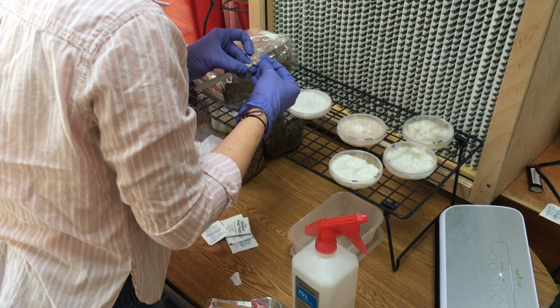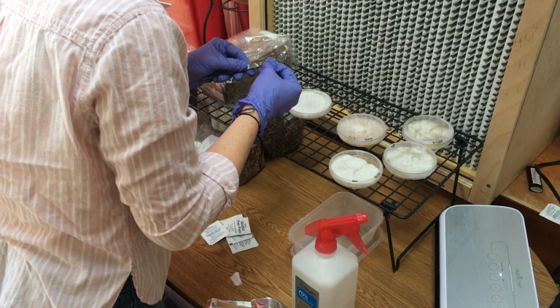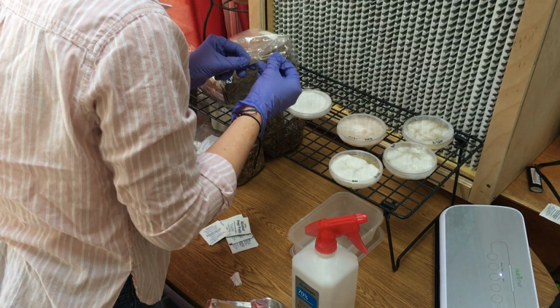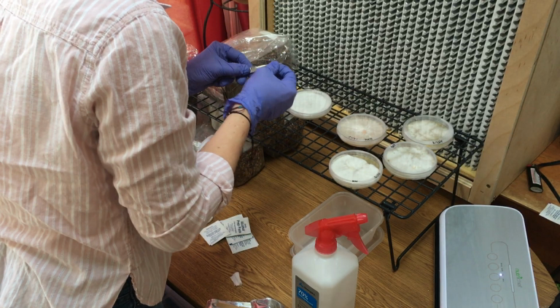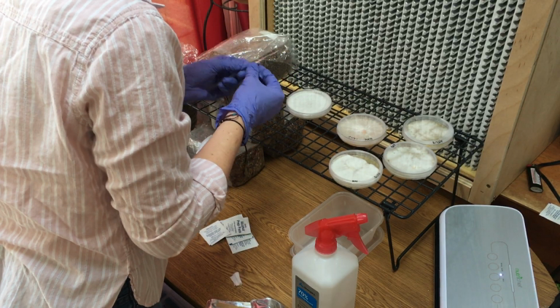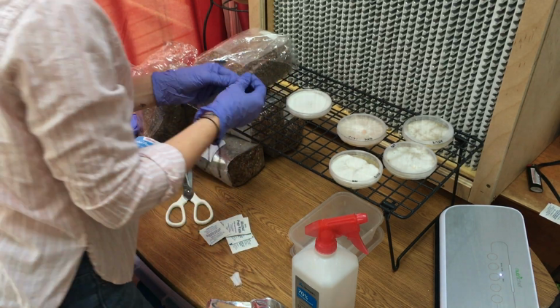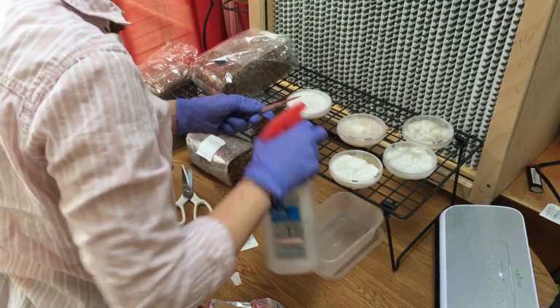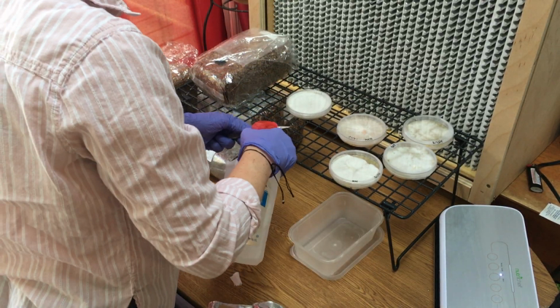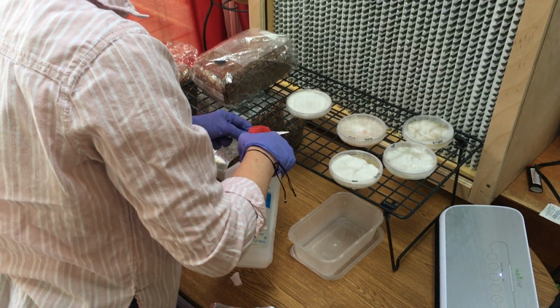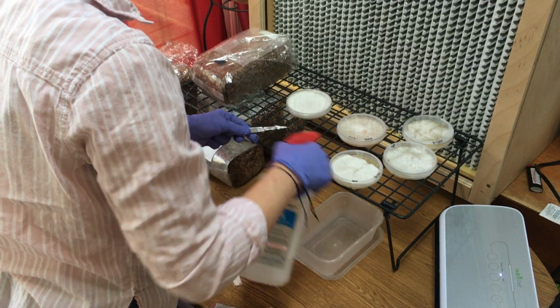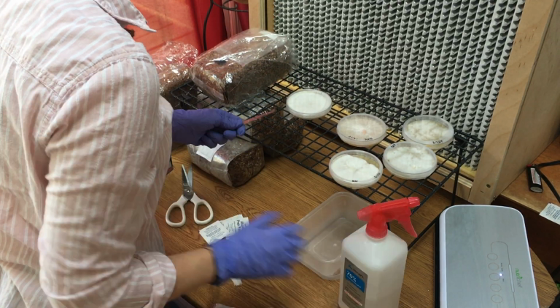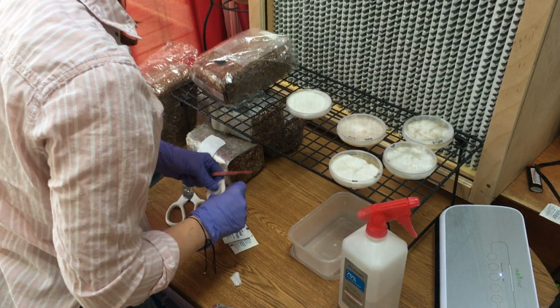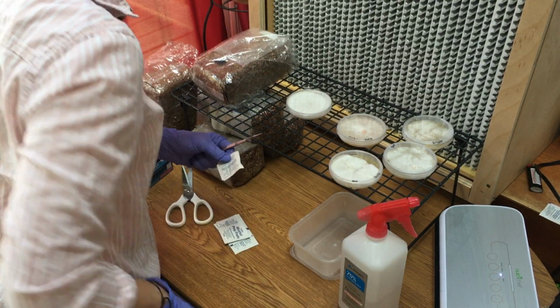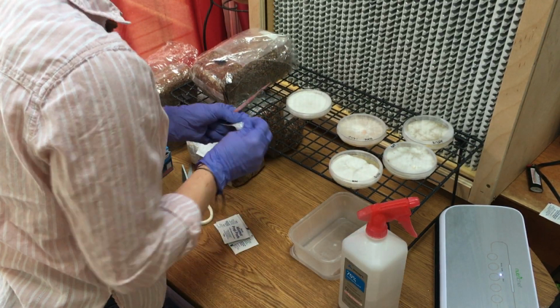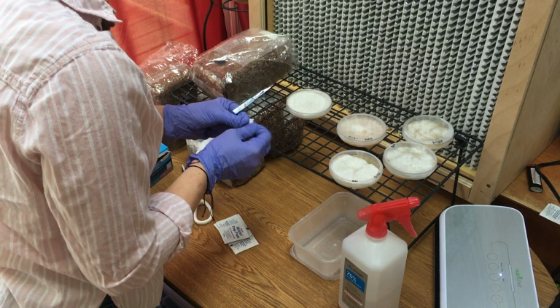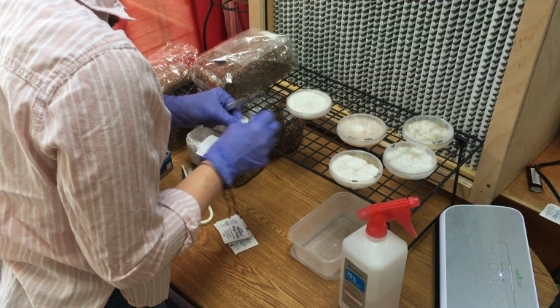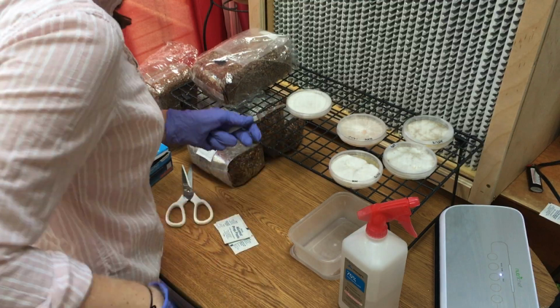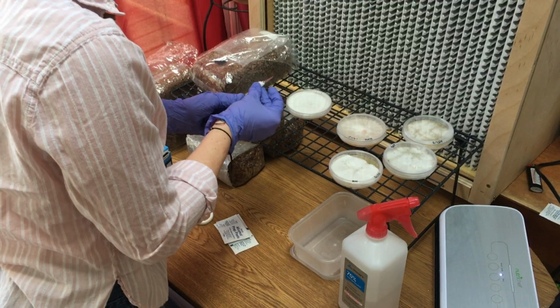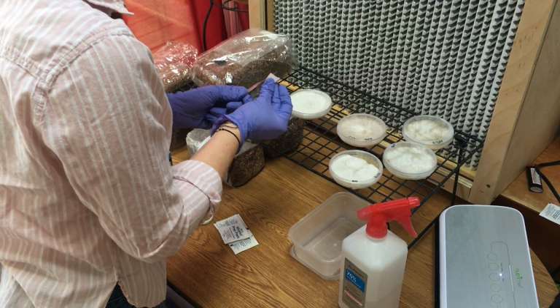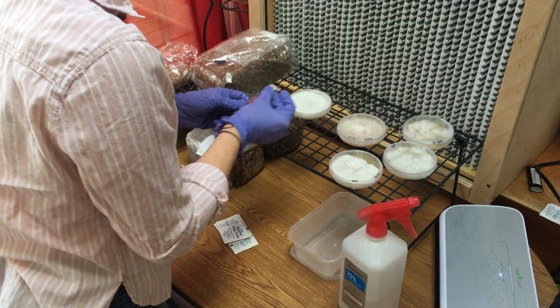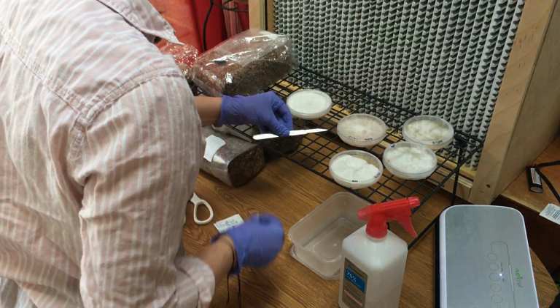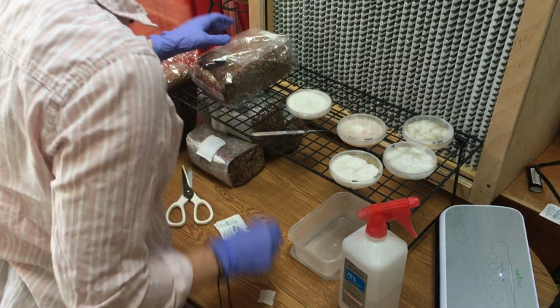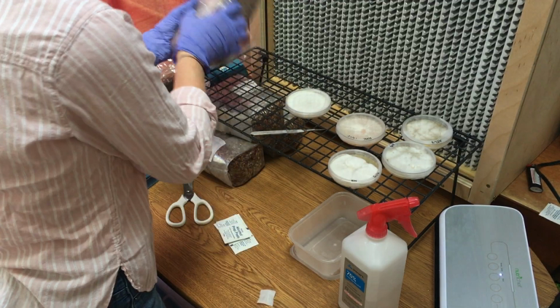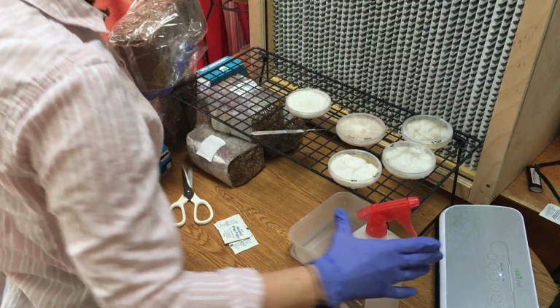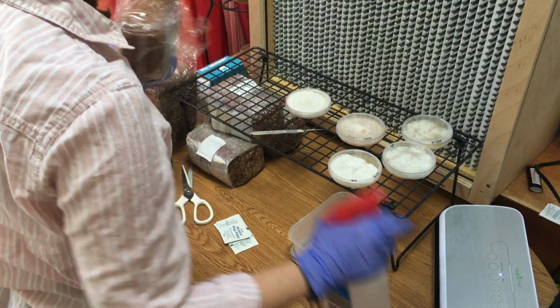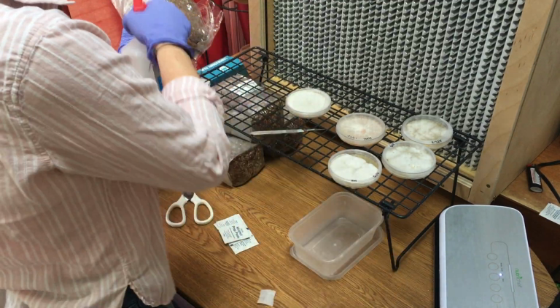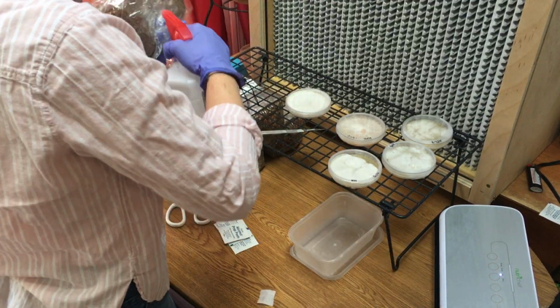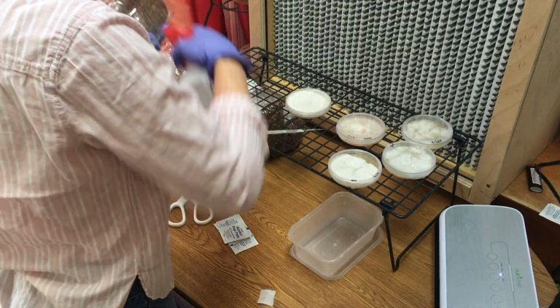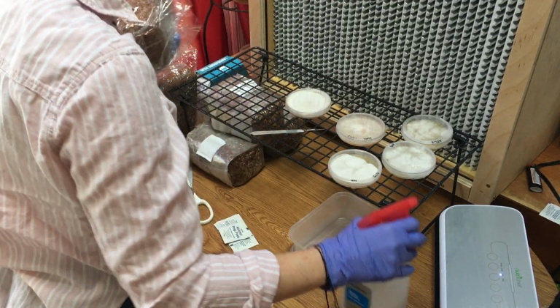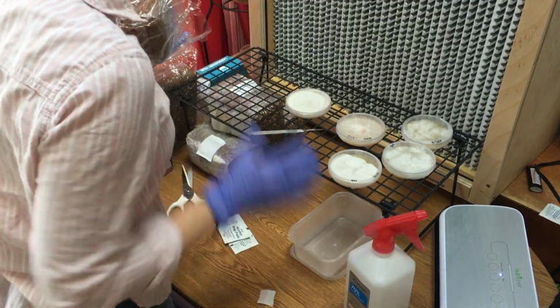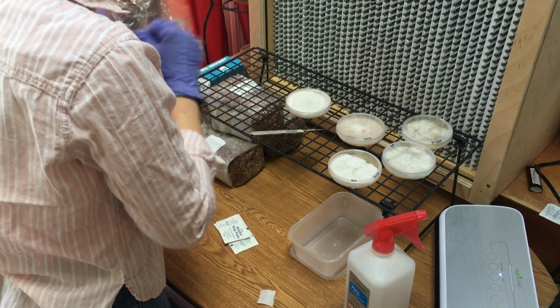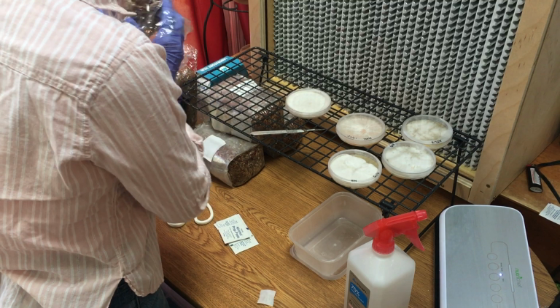Next, I'm going to show you how to transfer agar to a spawn bag. First, I recommend being in front of a laminar flow hood or in a sterile environment. Then, I recommend sanitizing everything.